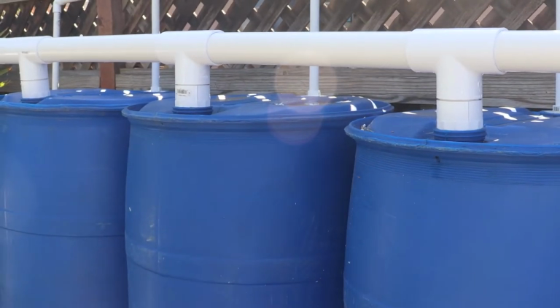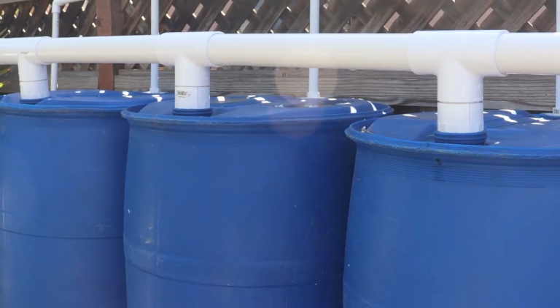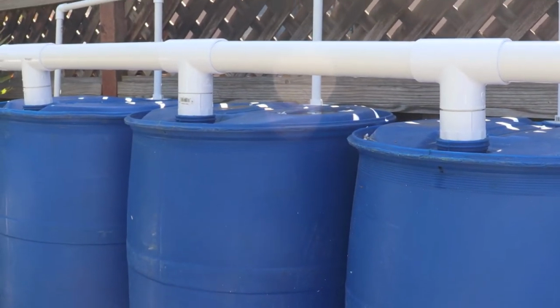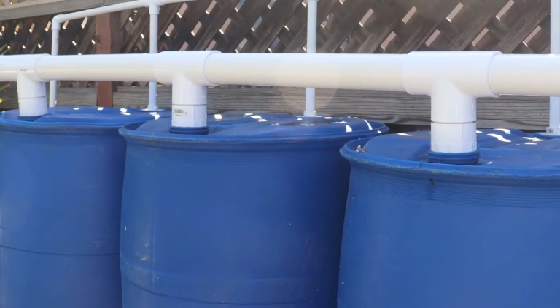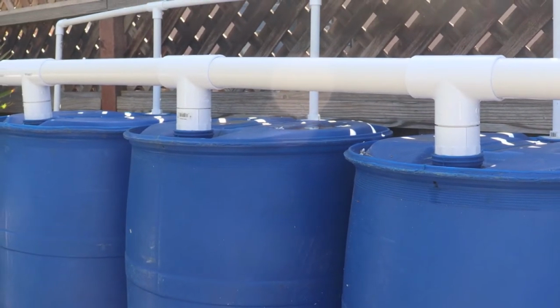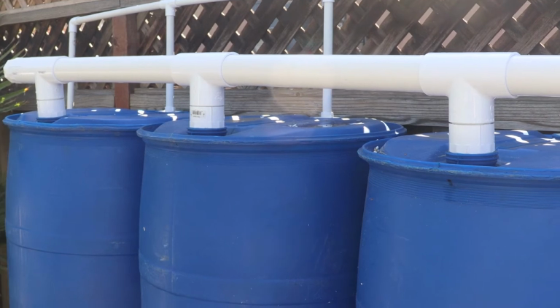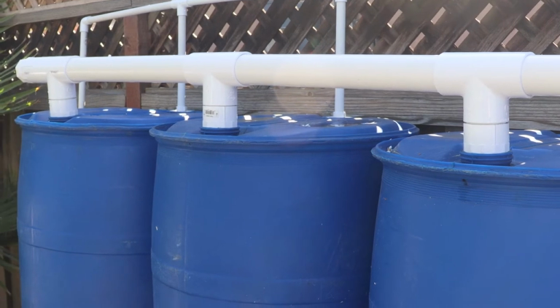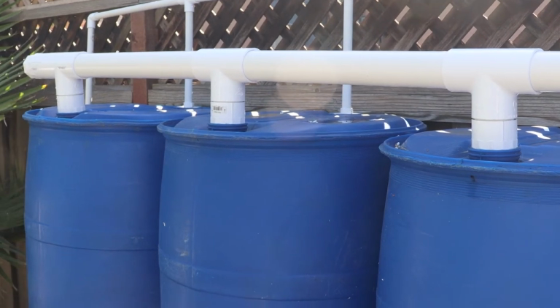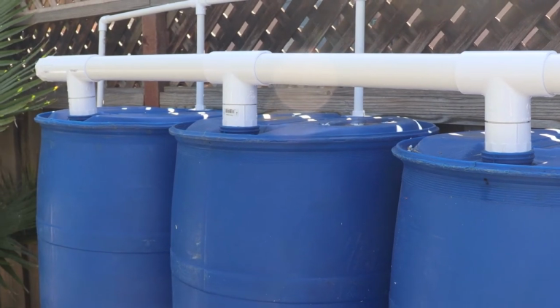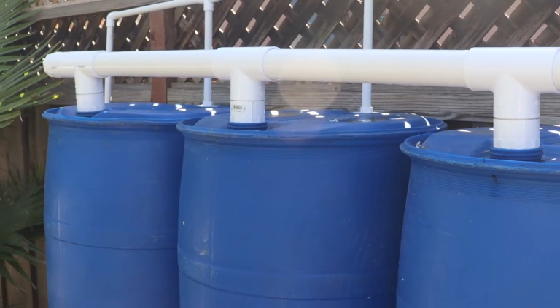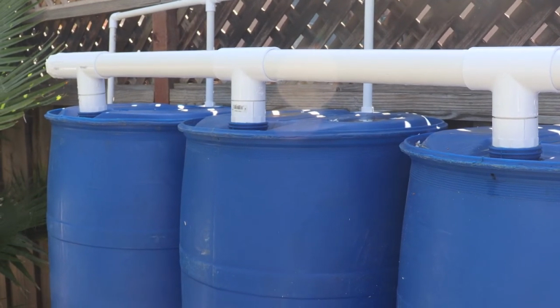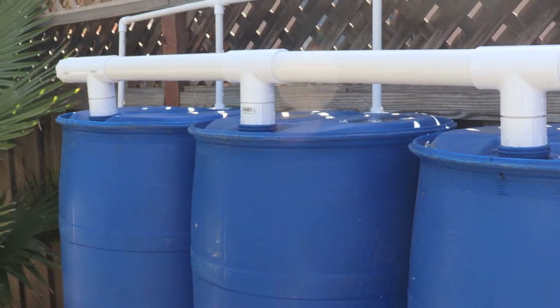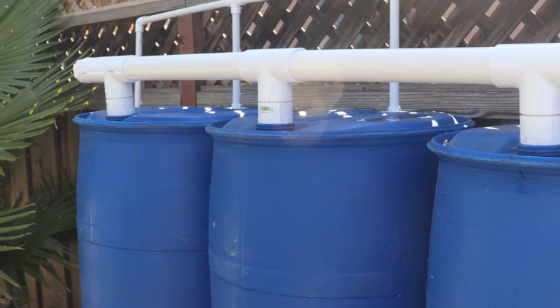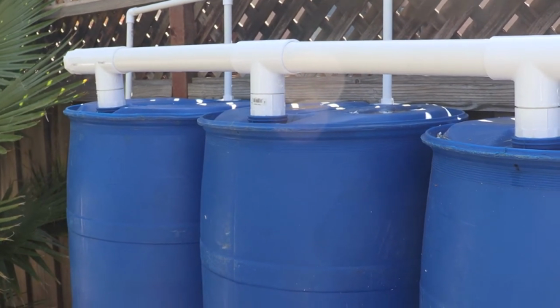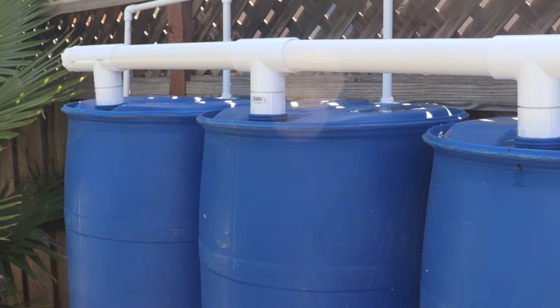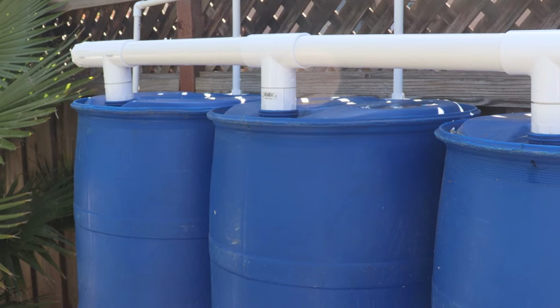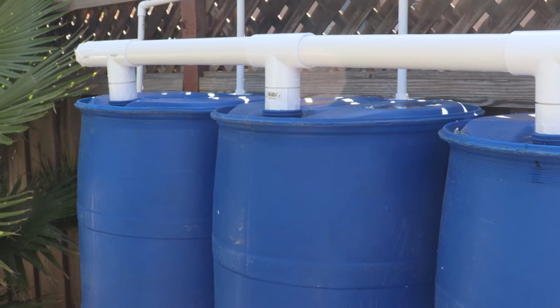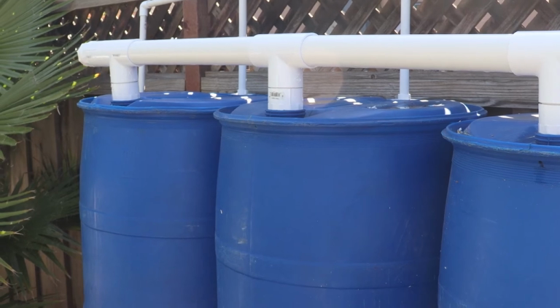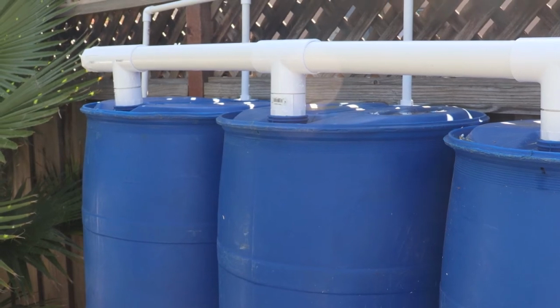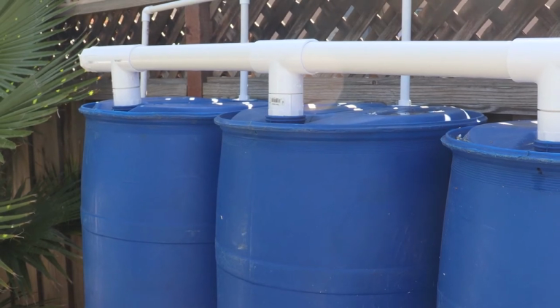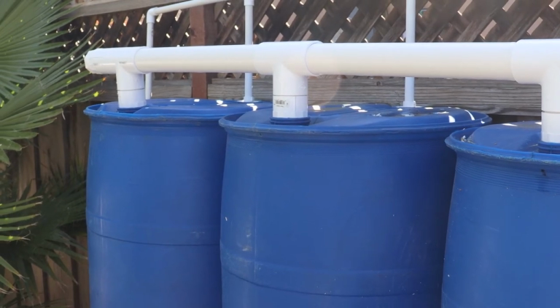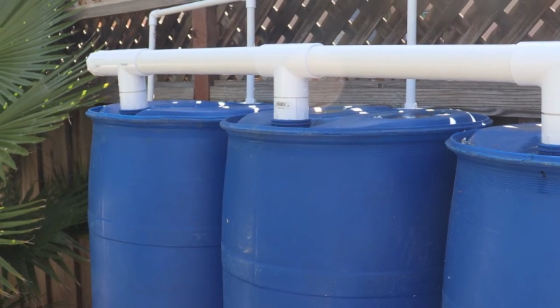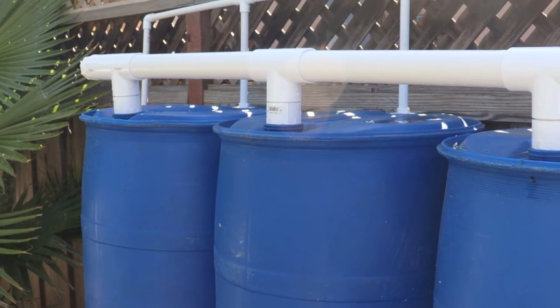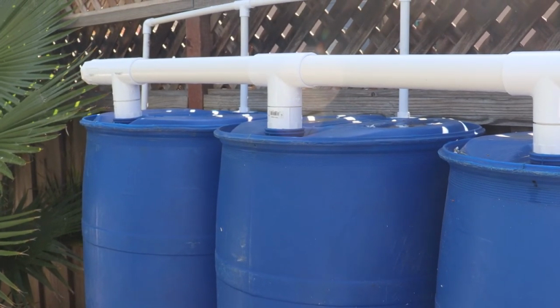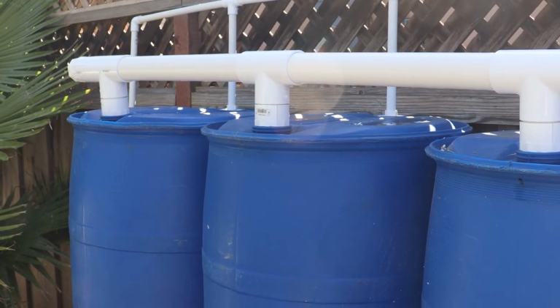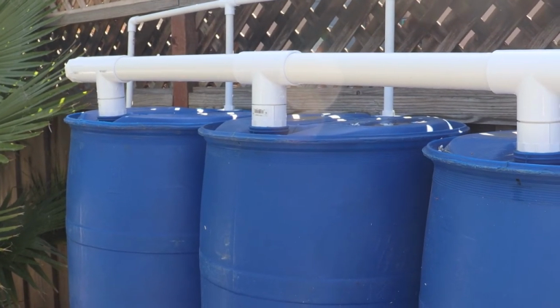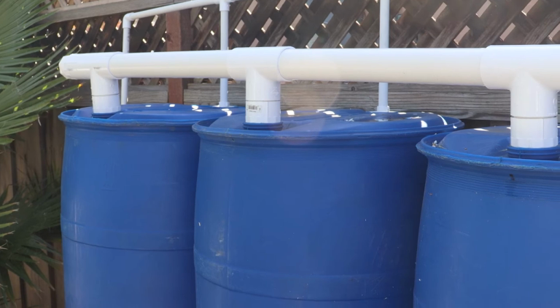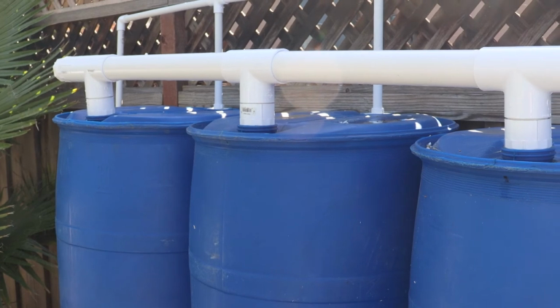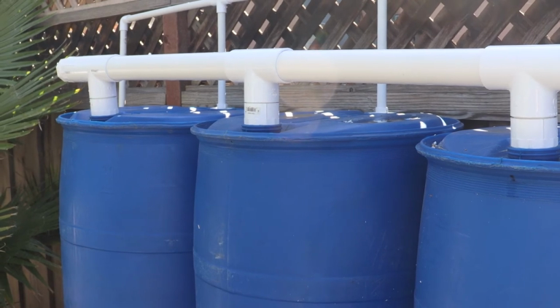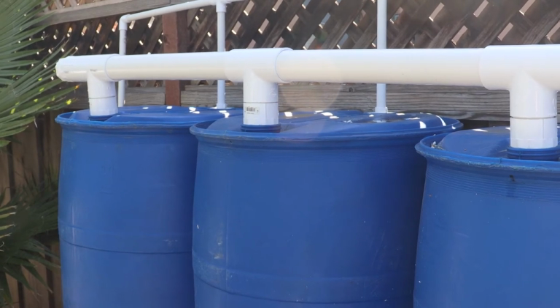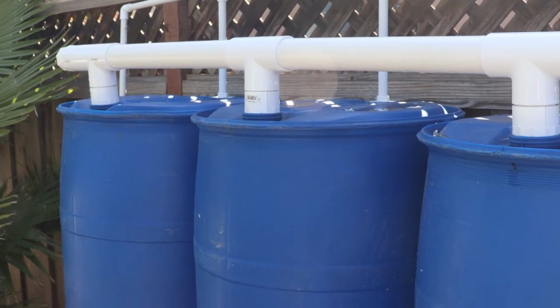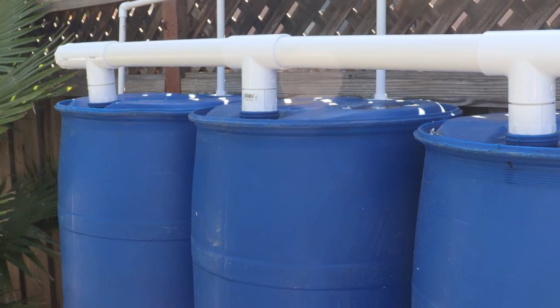When all four barrels are full, I'm going to keep draining them to run my drip system and sprinkler system for my raised beds. However, it's probably never going to rain again here in California, so this project this year might not get a lot of use — but we'll see.